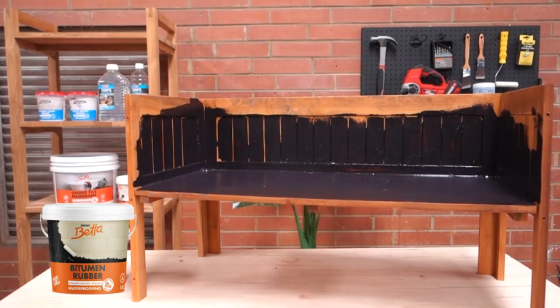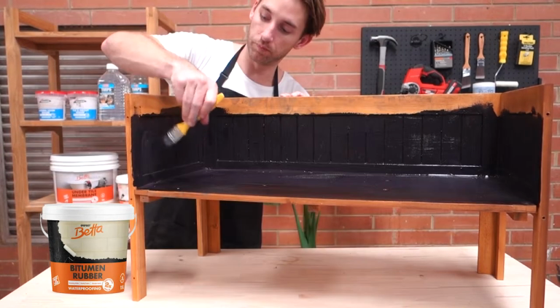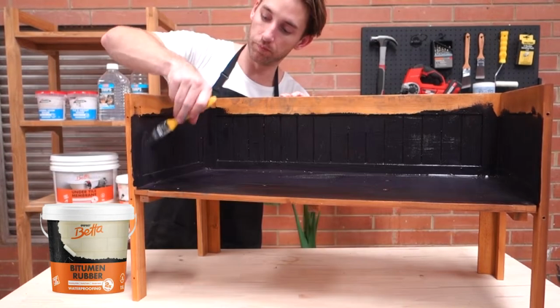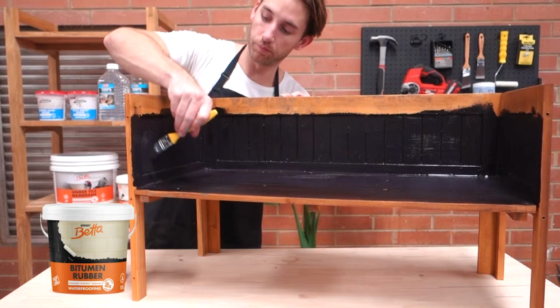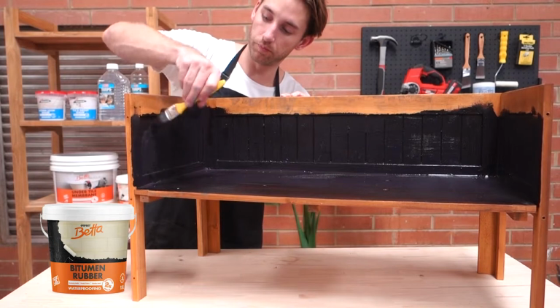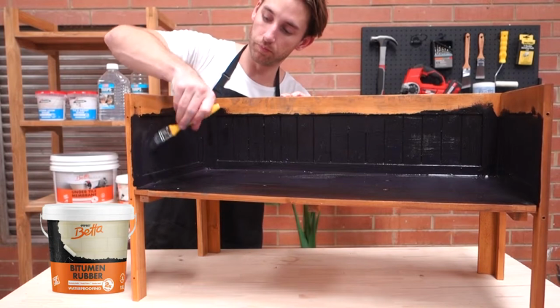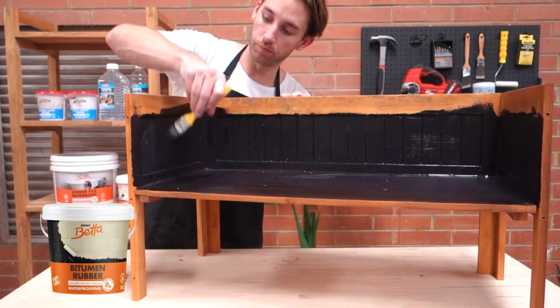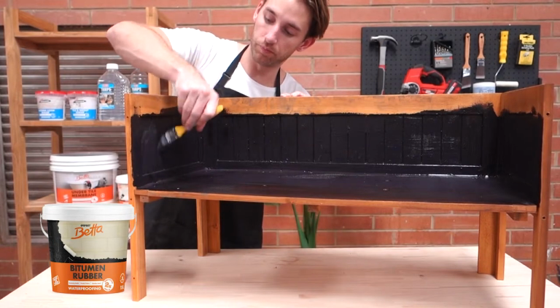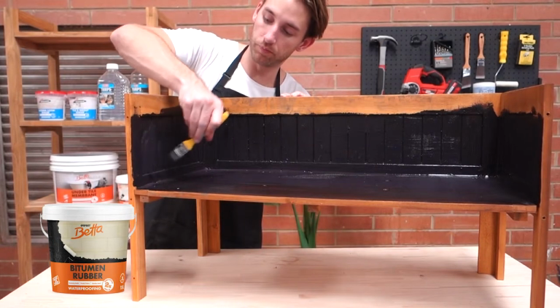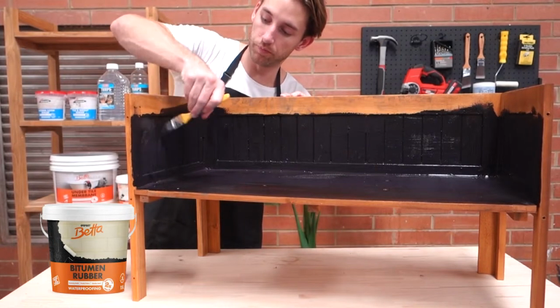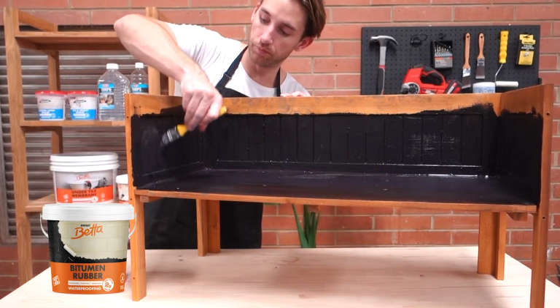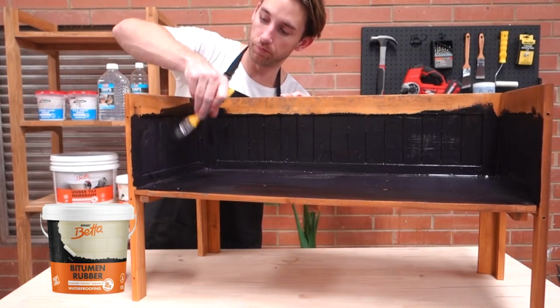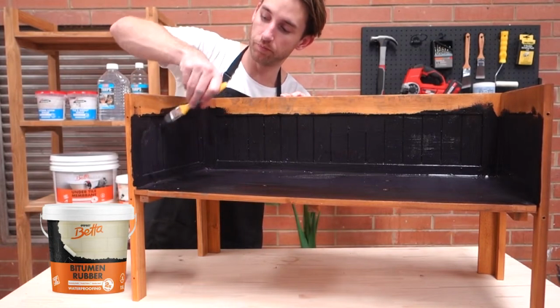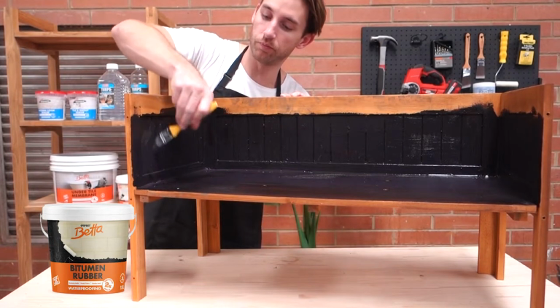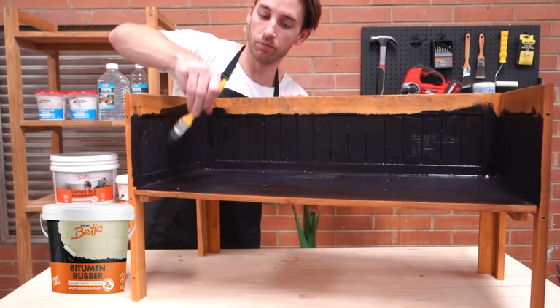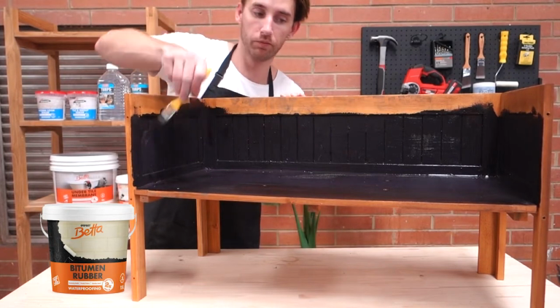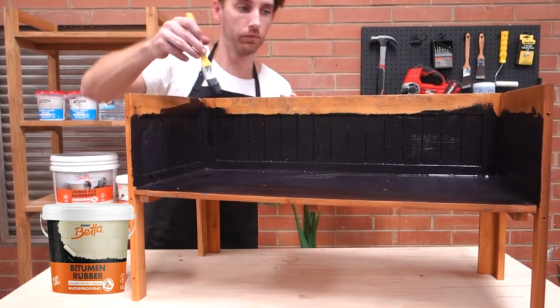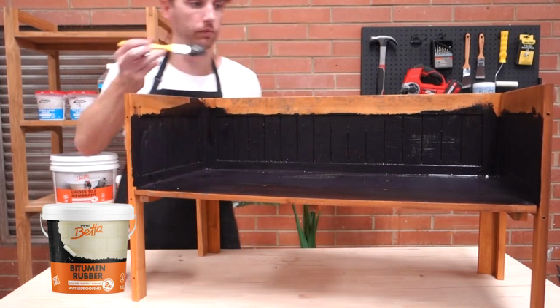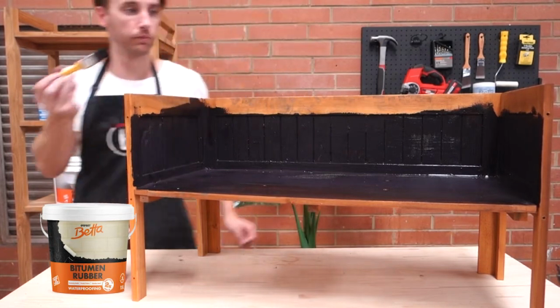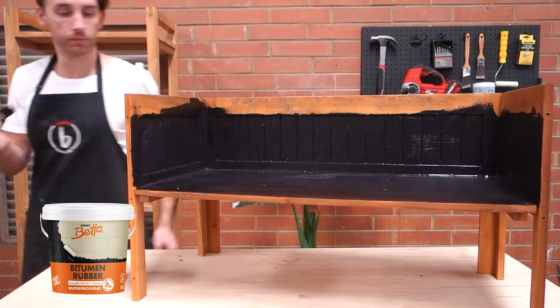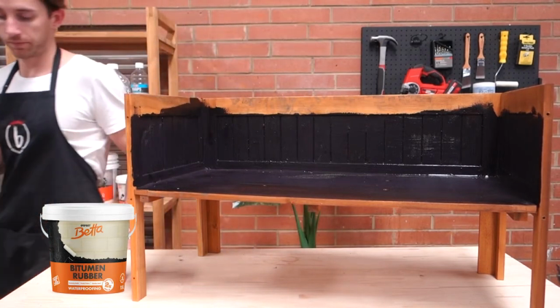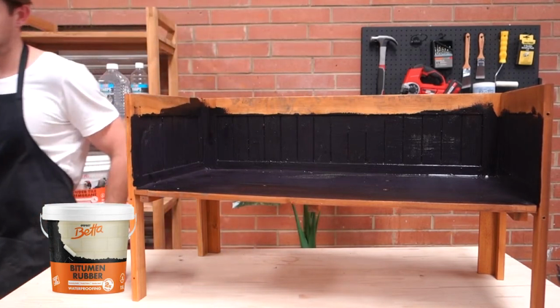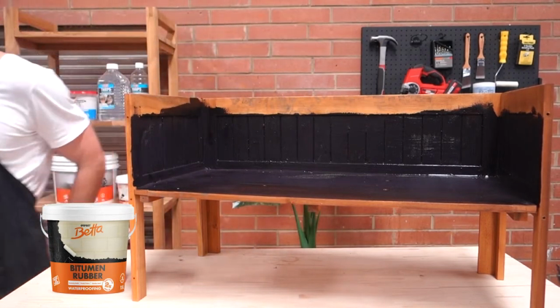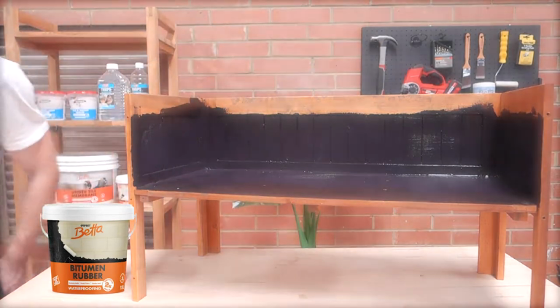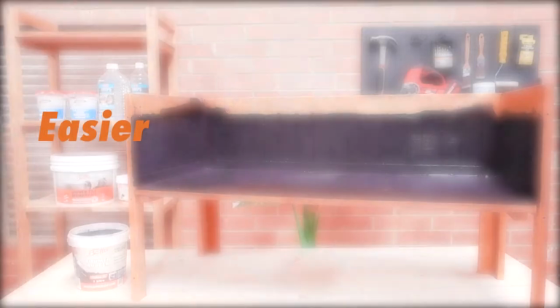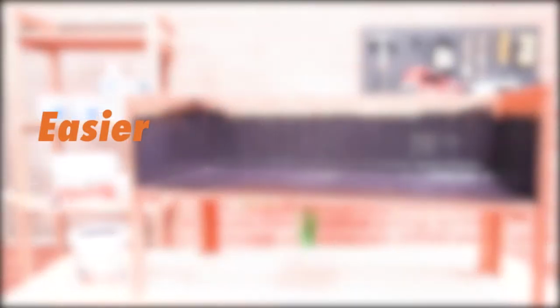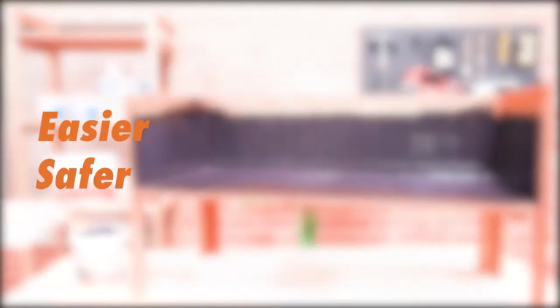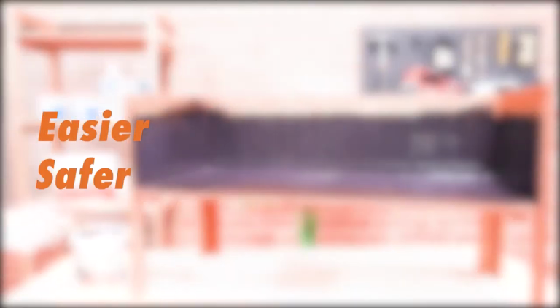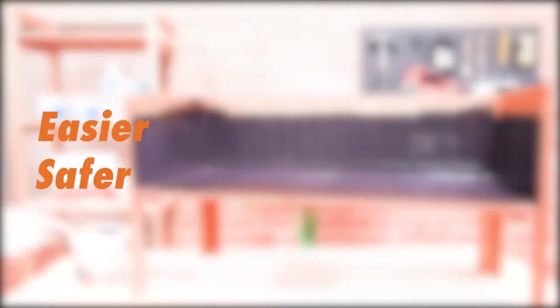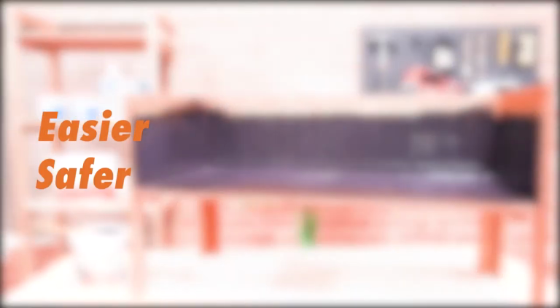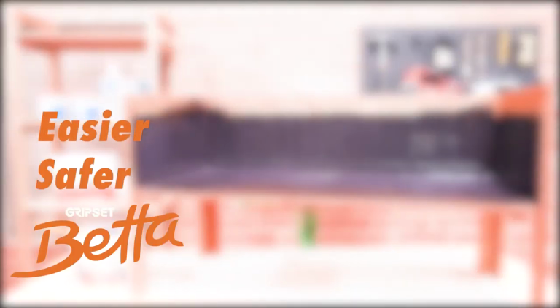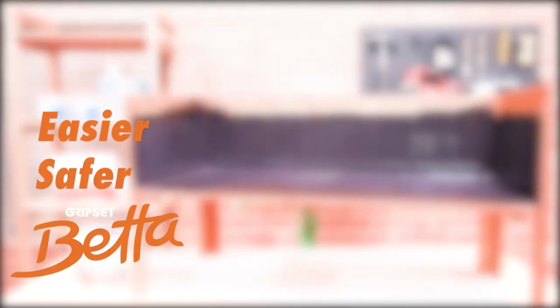Bitumen can be re-coated after two hours and forms a dry film after 24 hours. Easier. Safer. Better.